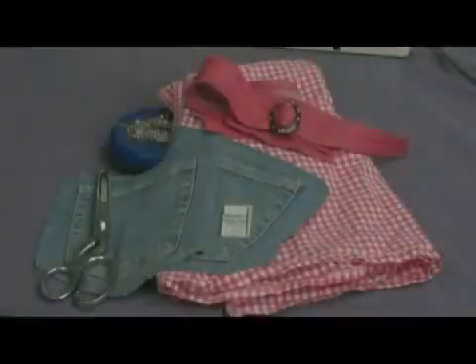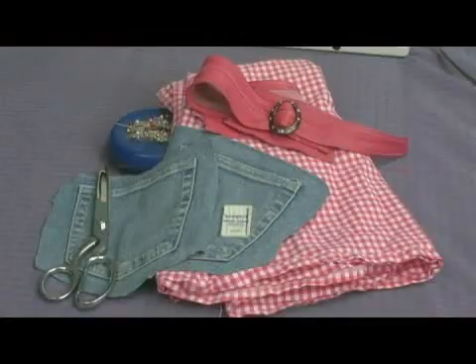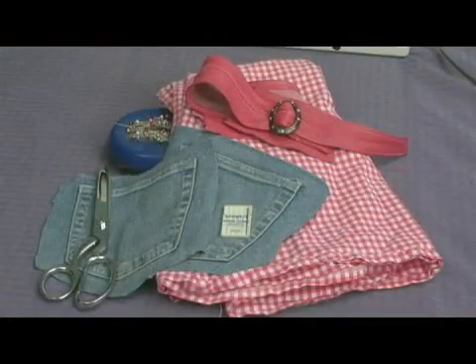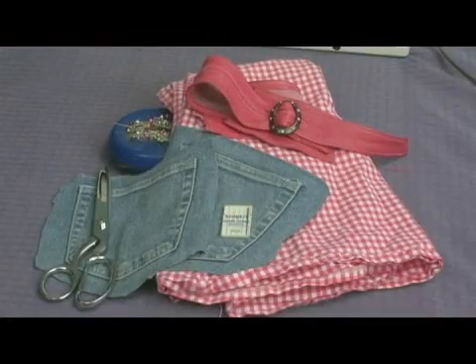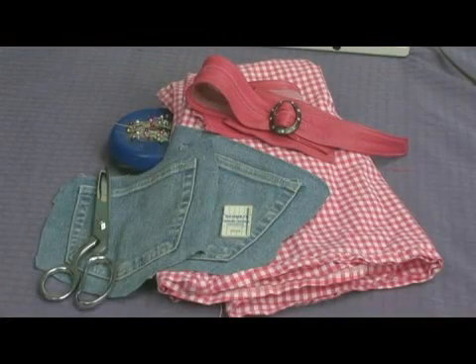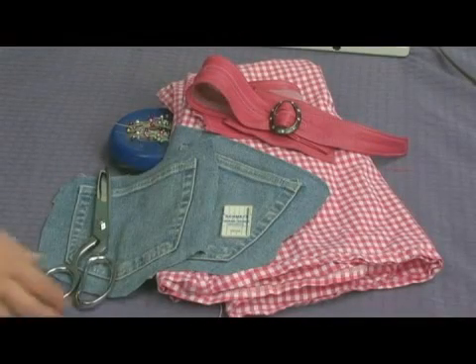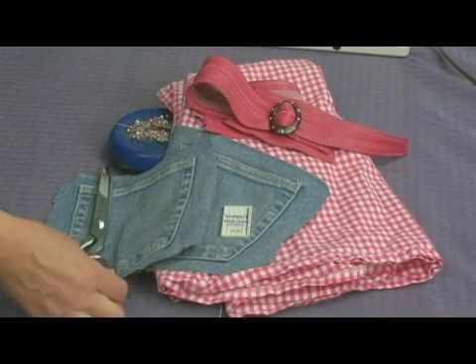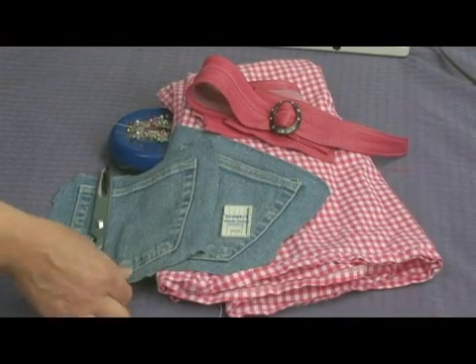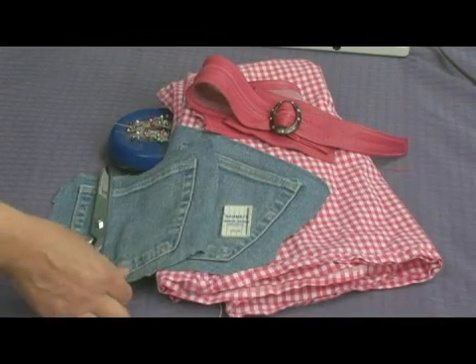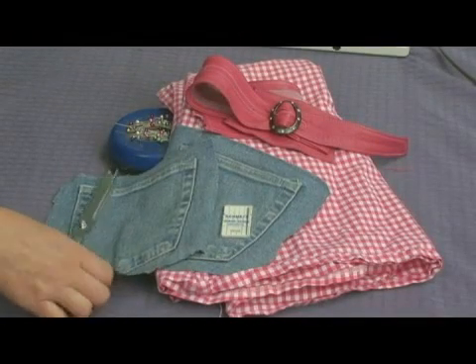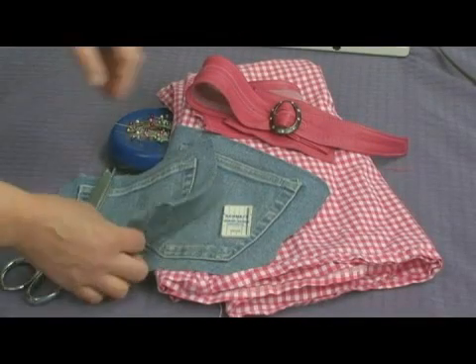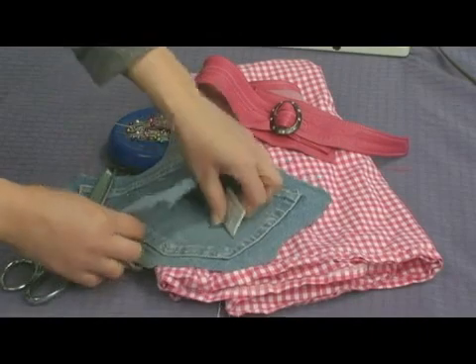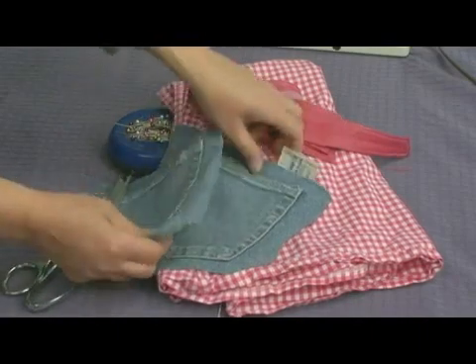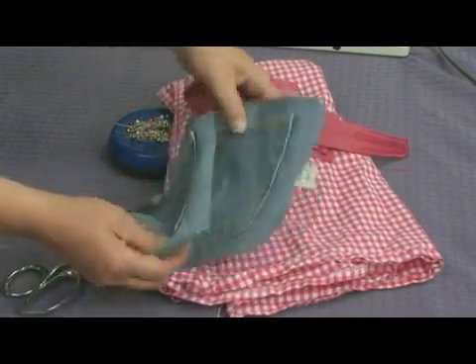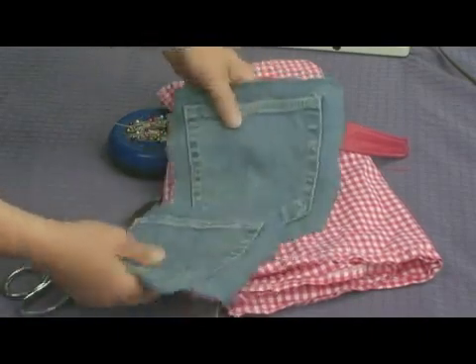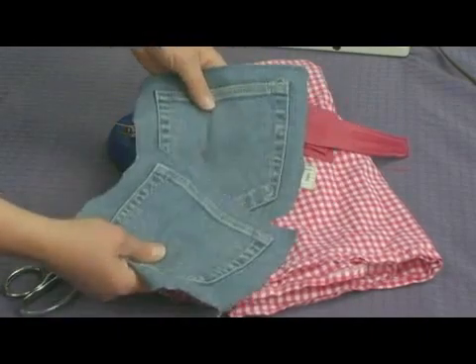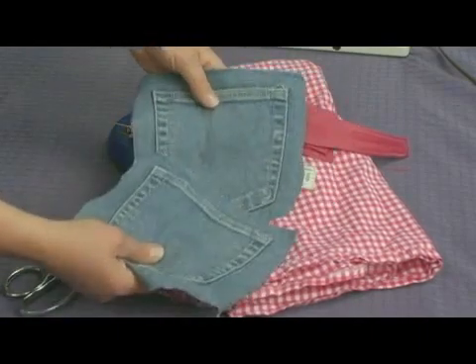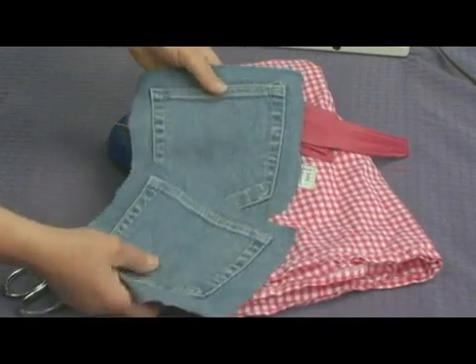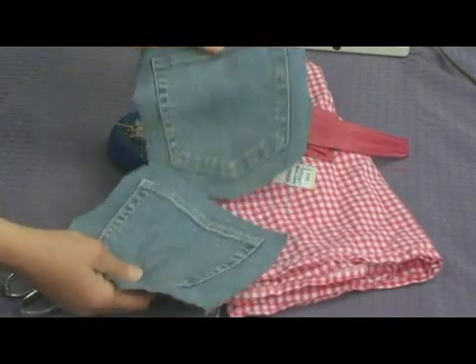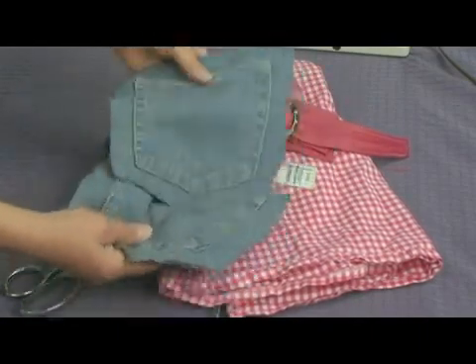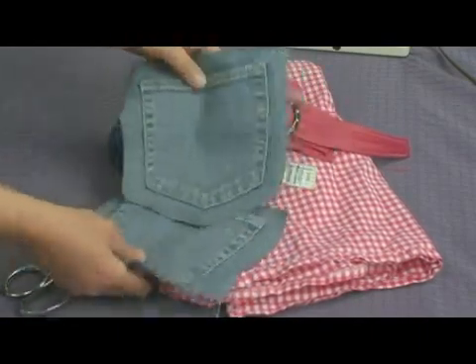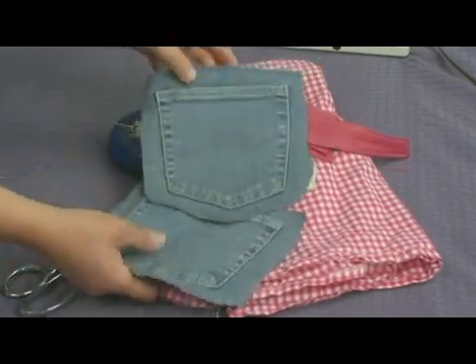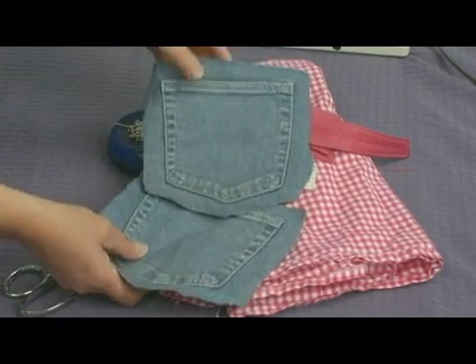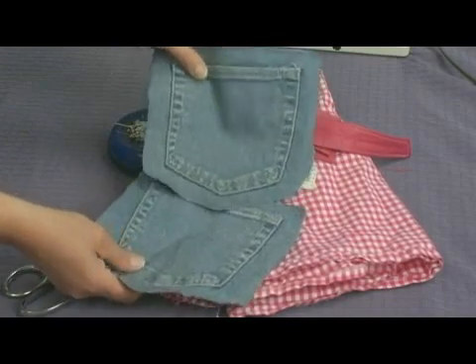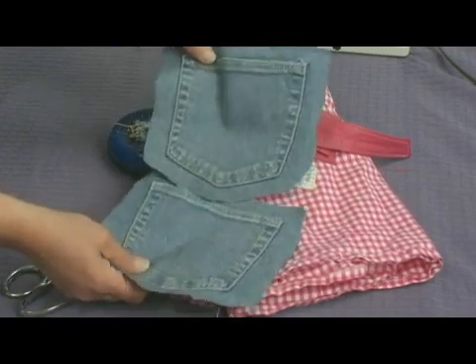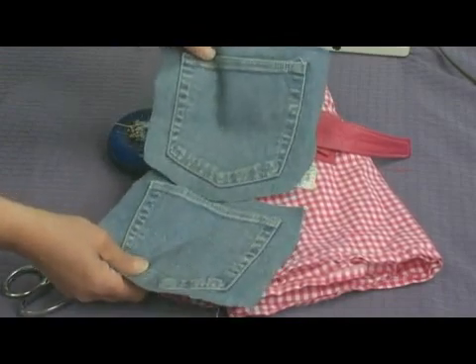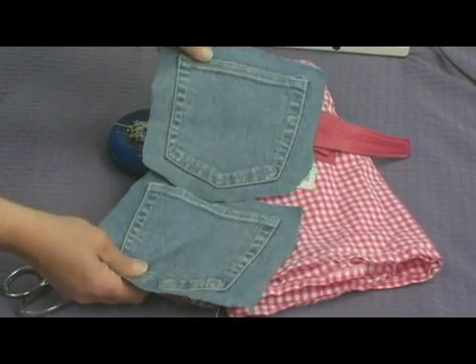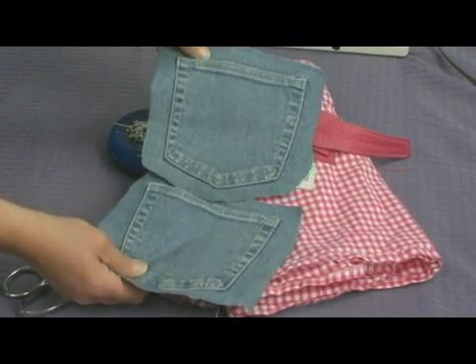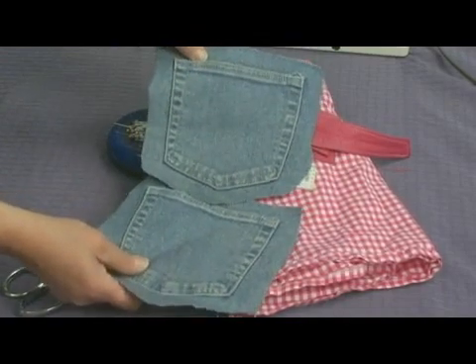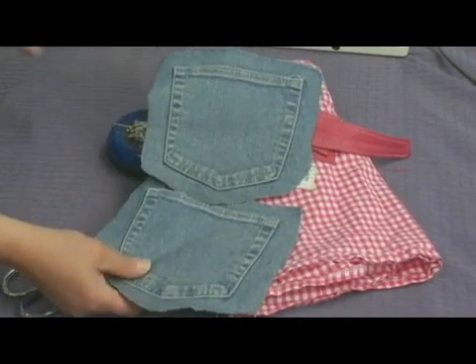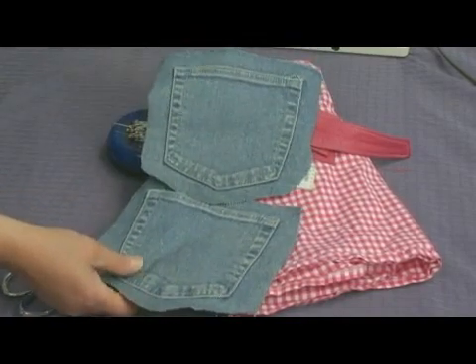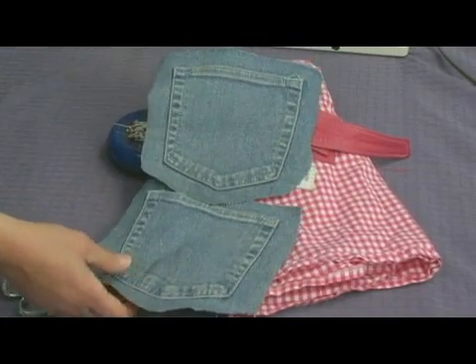These are the materials we'll be using to make our little pocket purse. You'll need two pockets for your pocket purse and they don't necessarily have to be made from the same pants, and they don't have to be the same size.